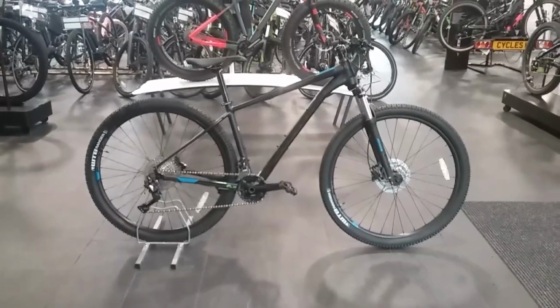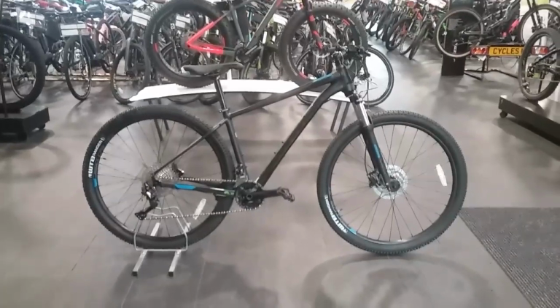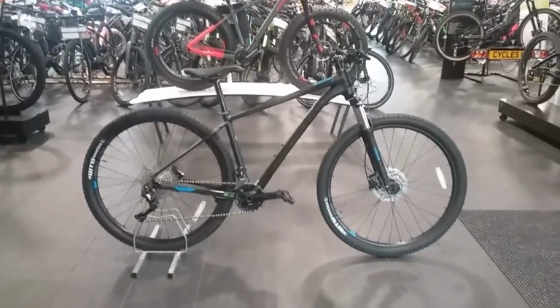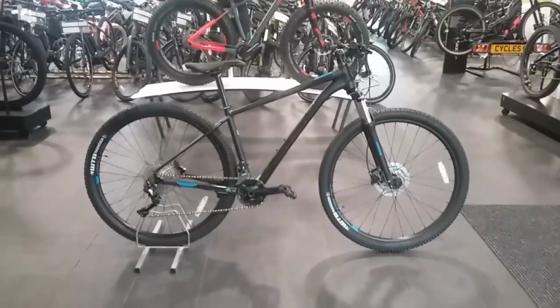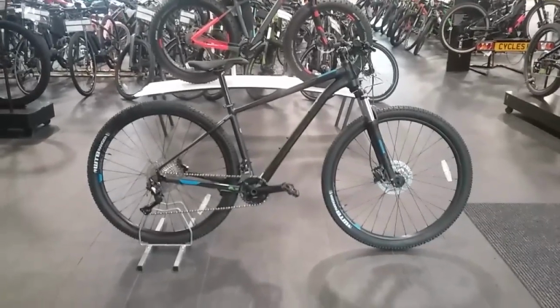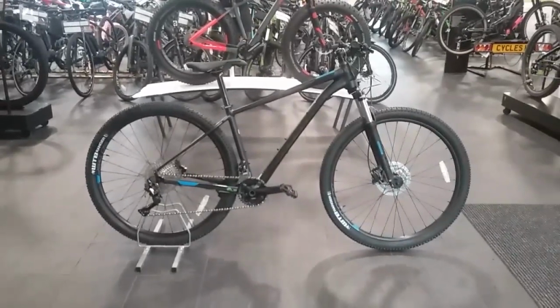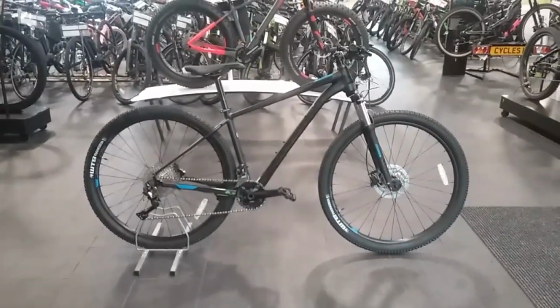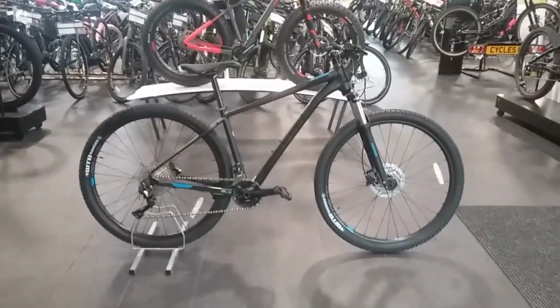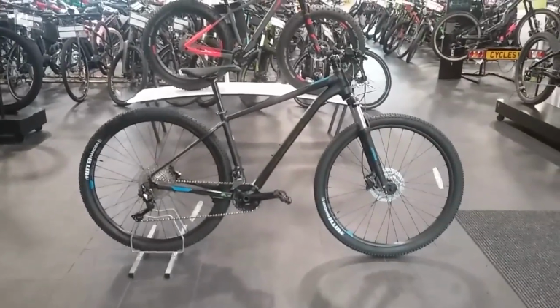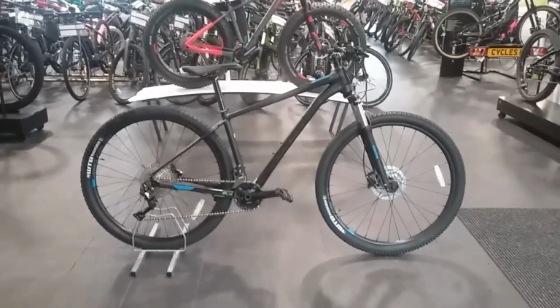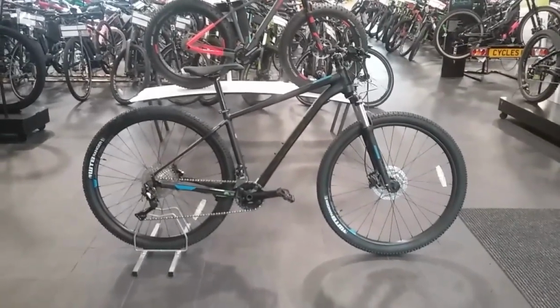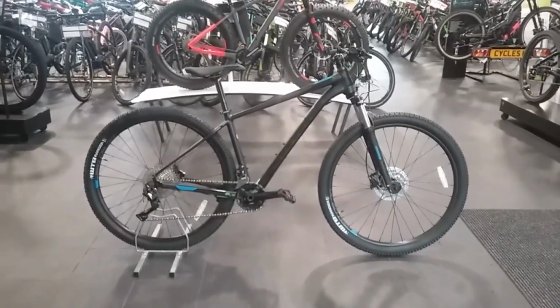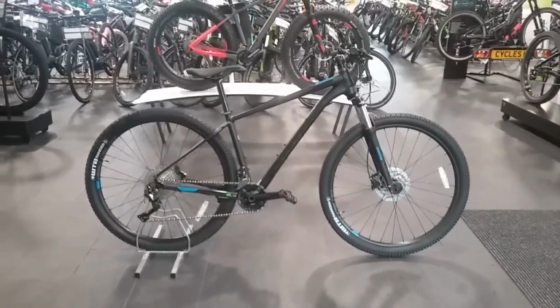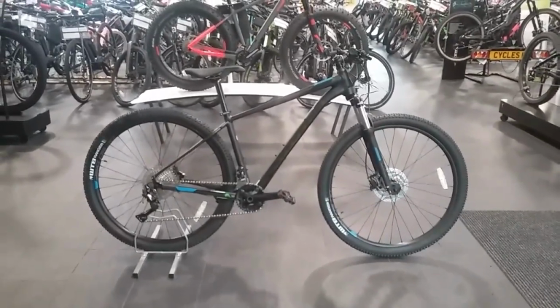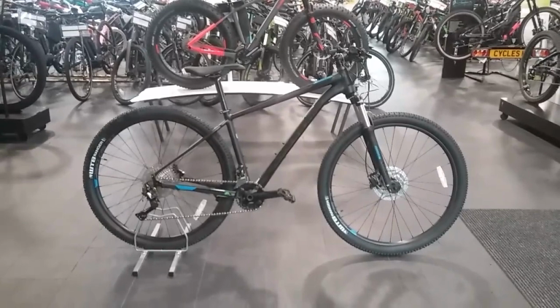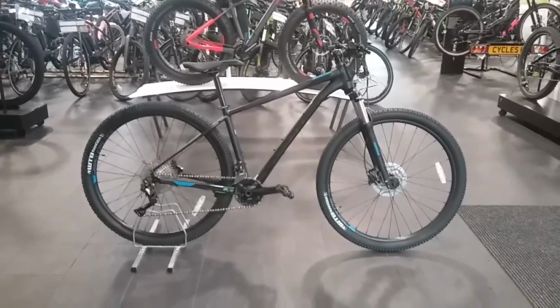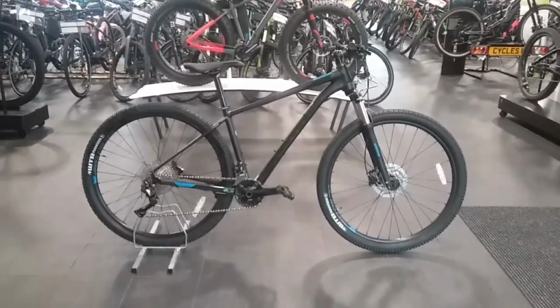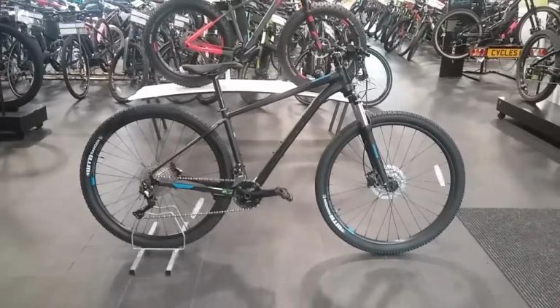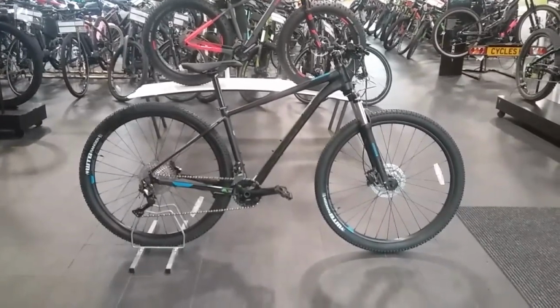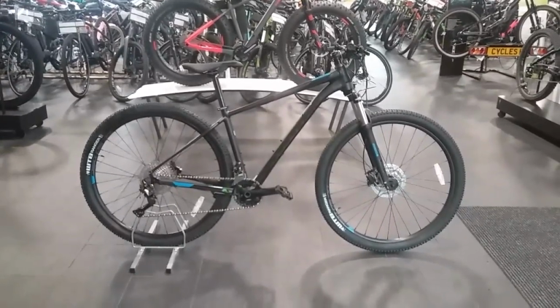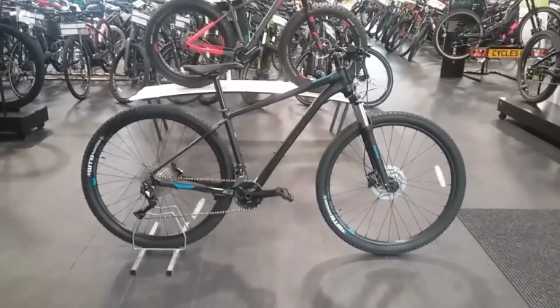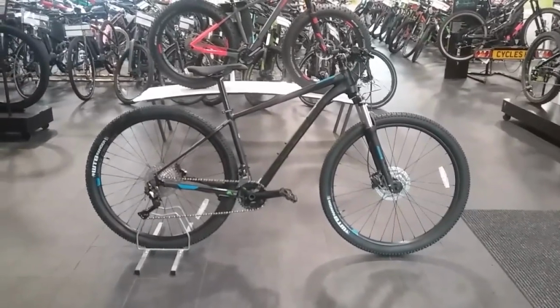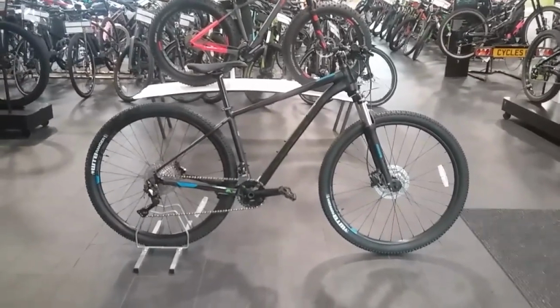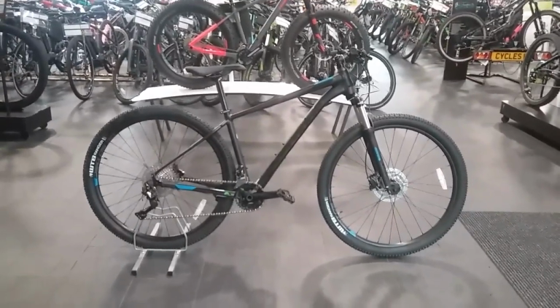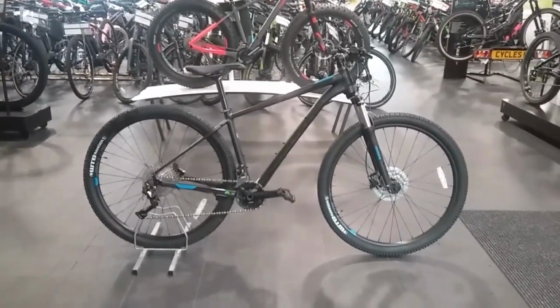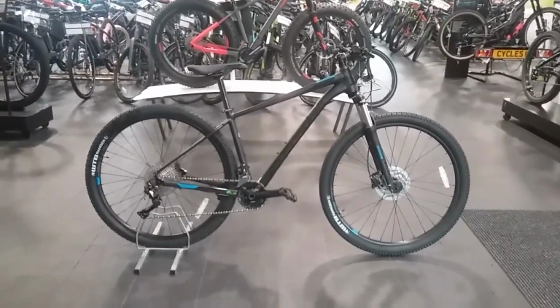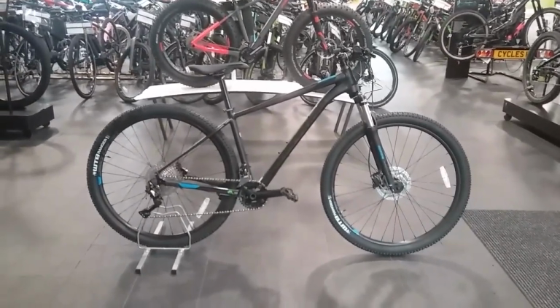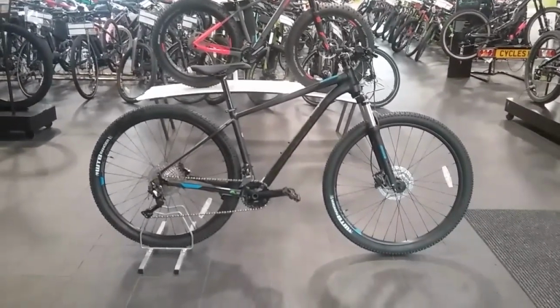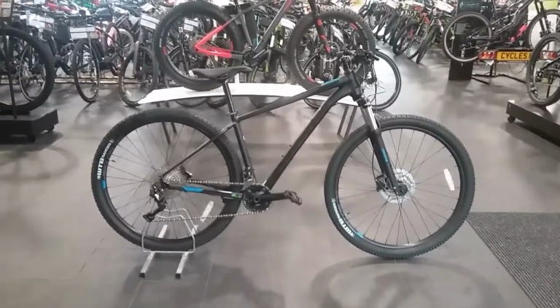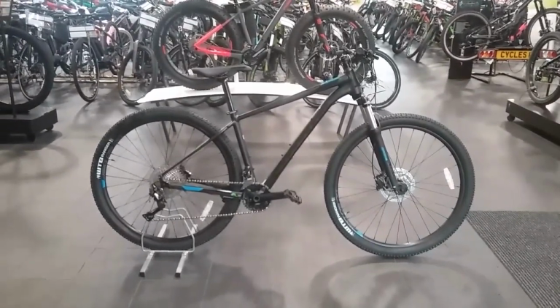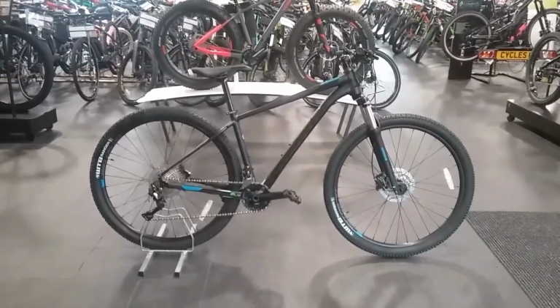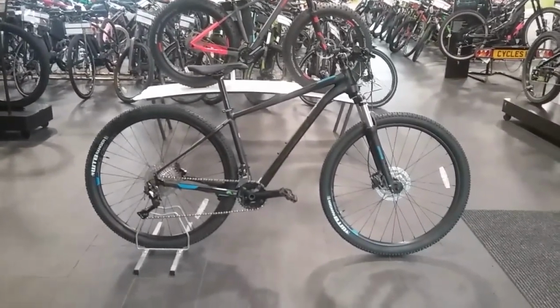Hi and welcome to Forbicycles. This is a video on the Cannondale Trail 5 2018. I'm just going to go through a few key features with you on this bike.